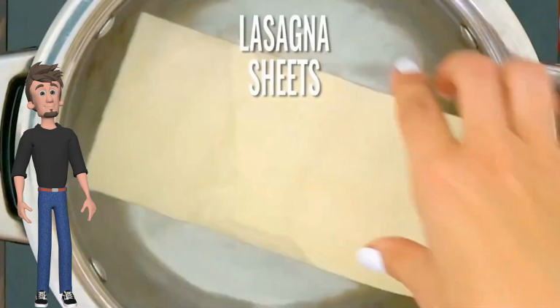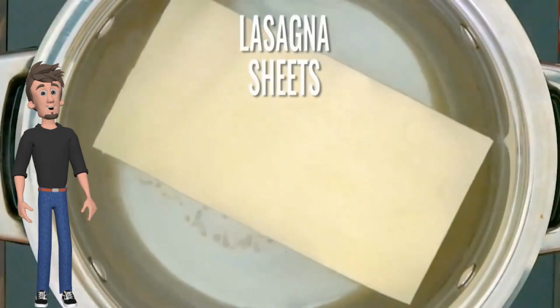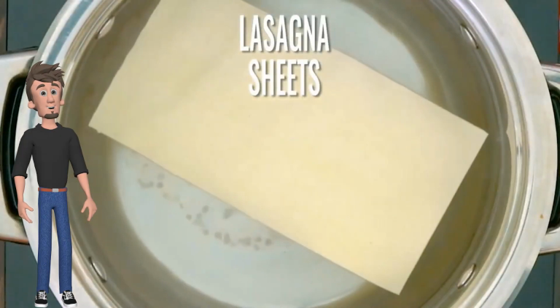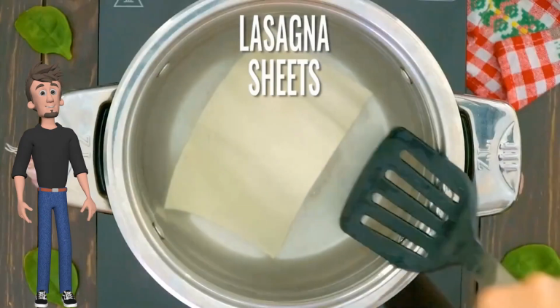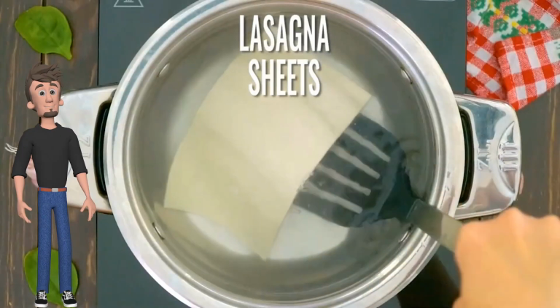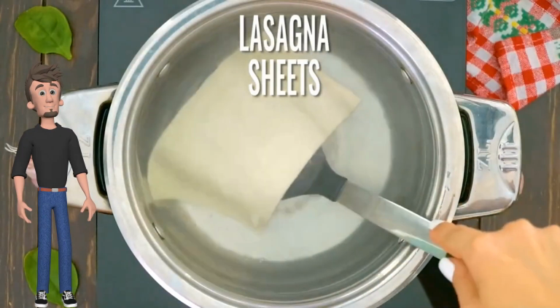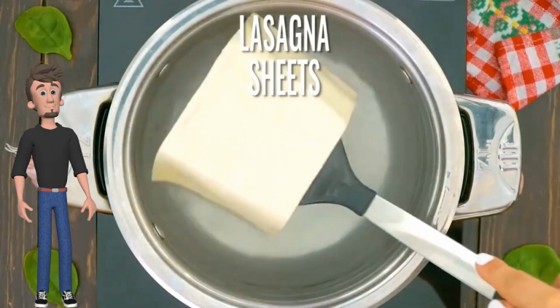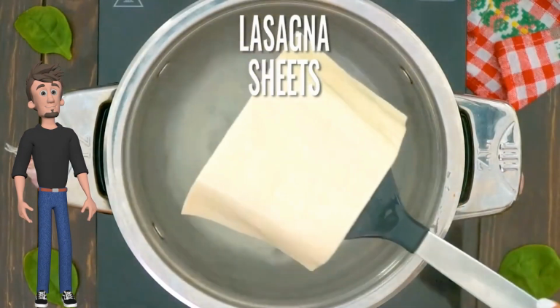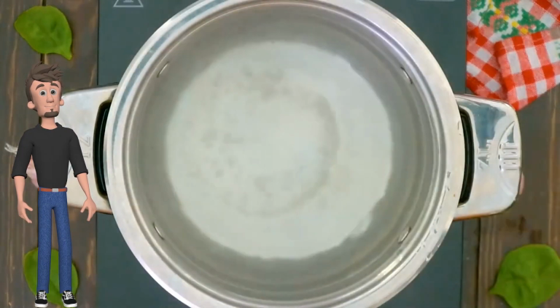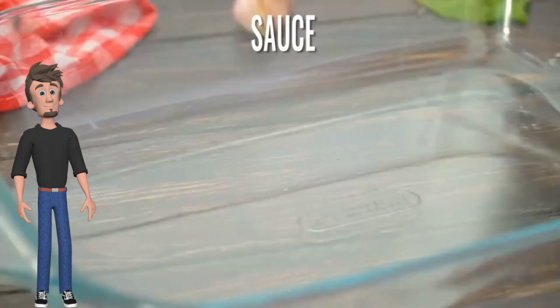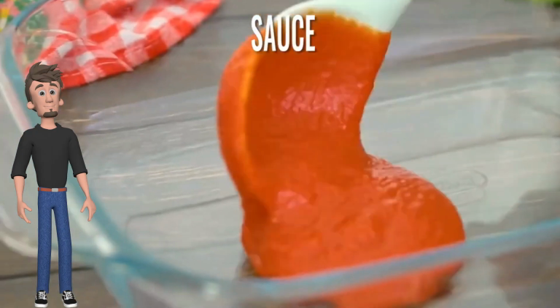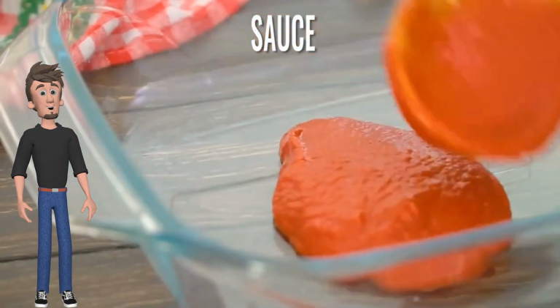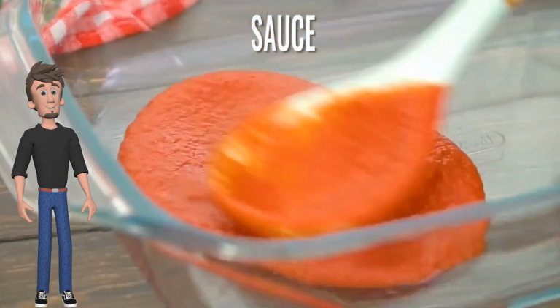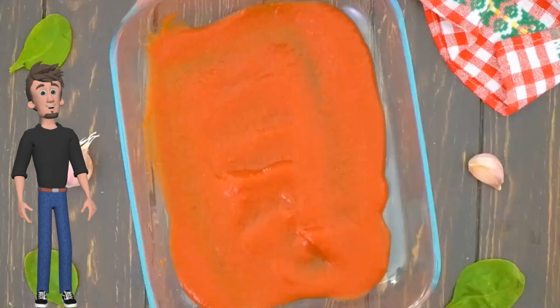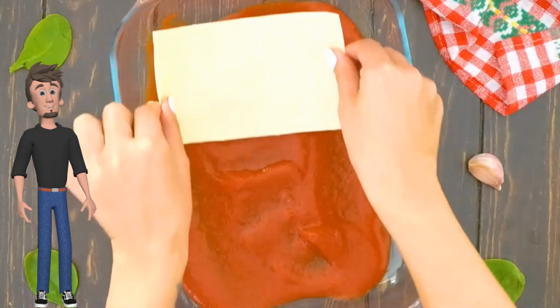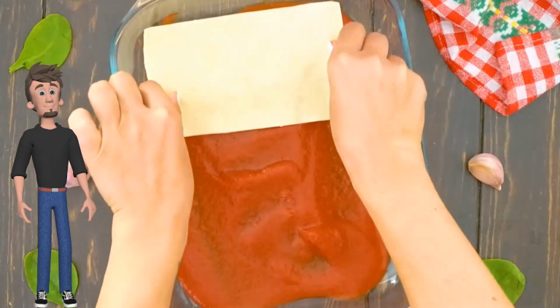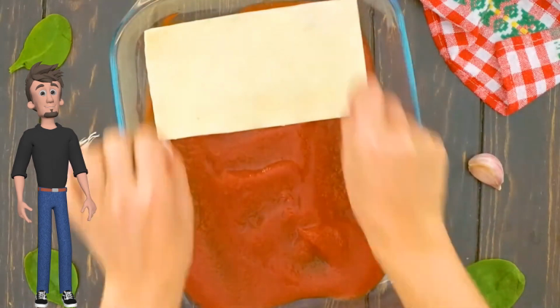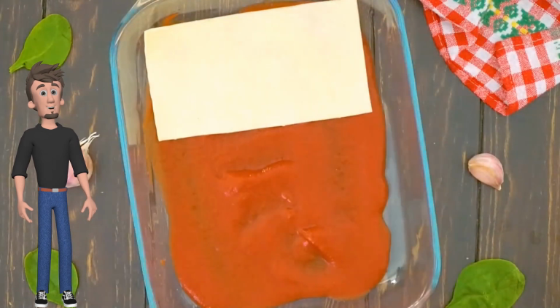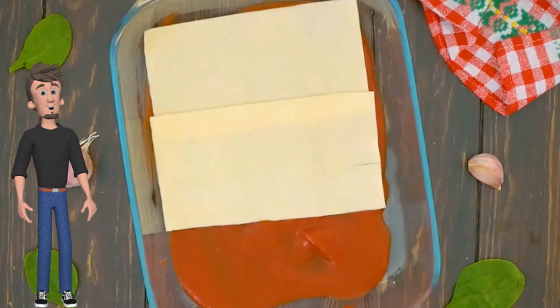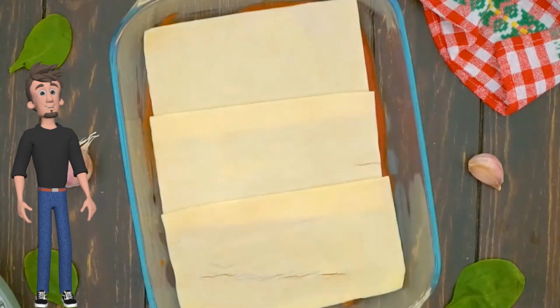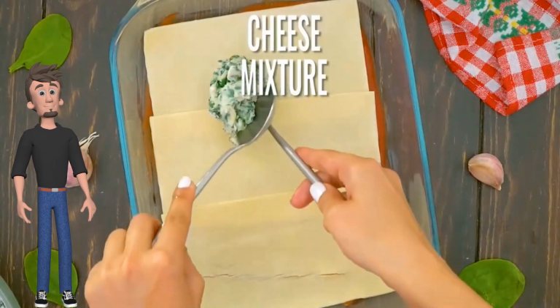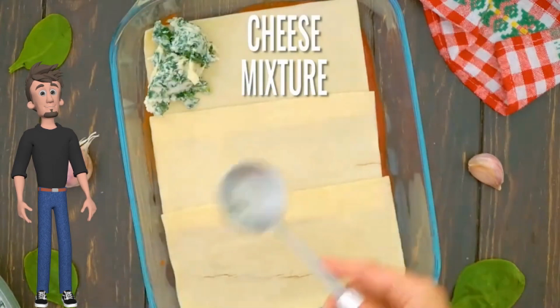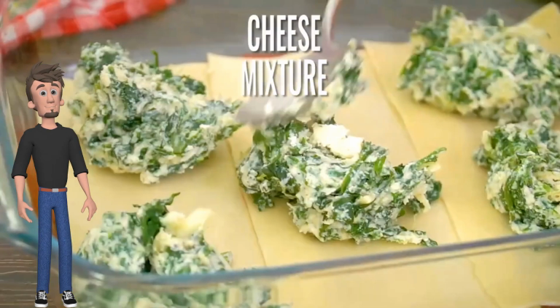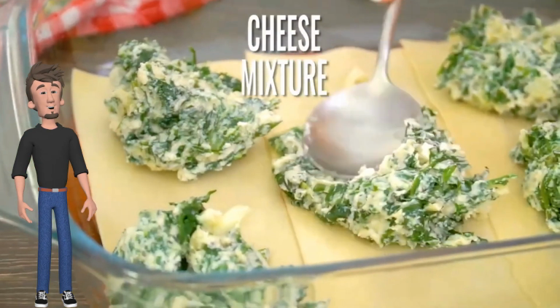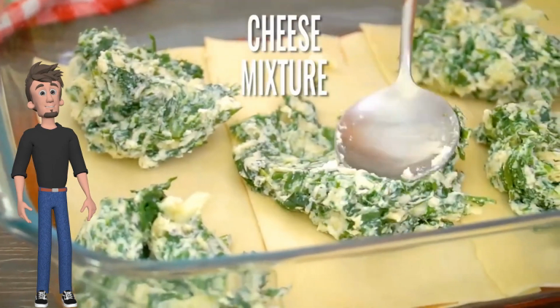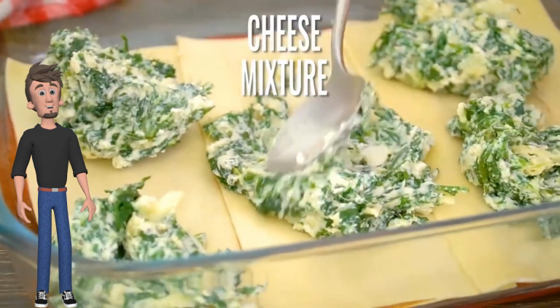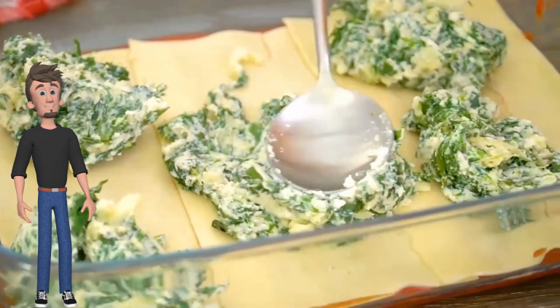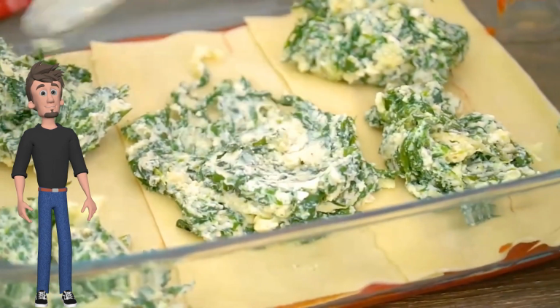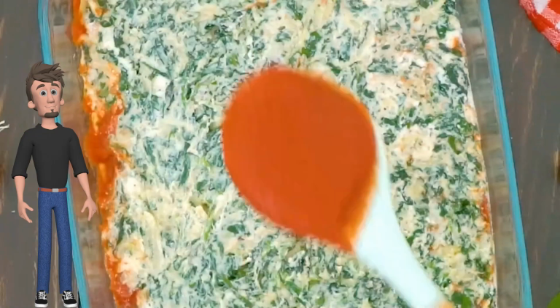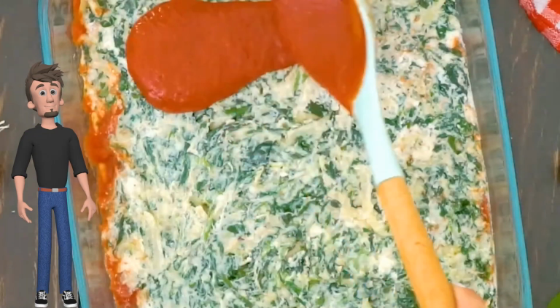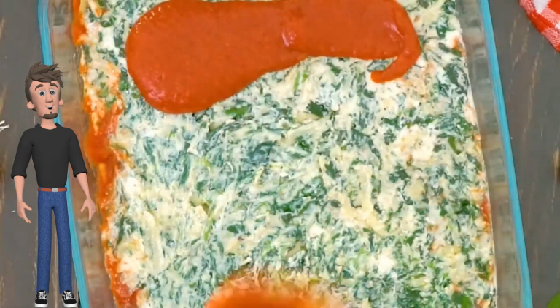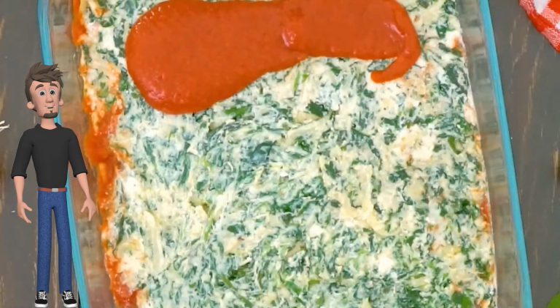Cook lasagna sheets. Add sauce to the baking dish, add lasagna sheets, add the cheese mixture and spread, then add more sauce.